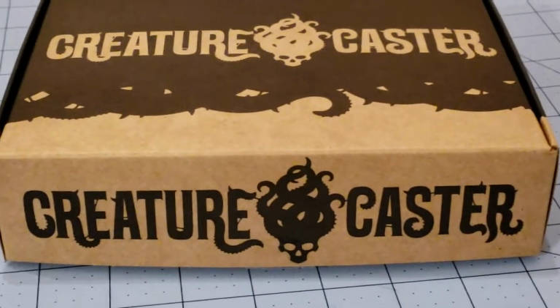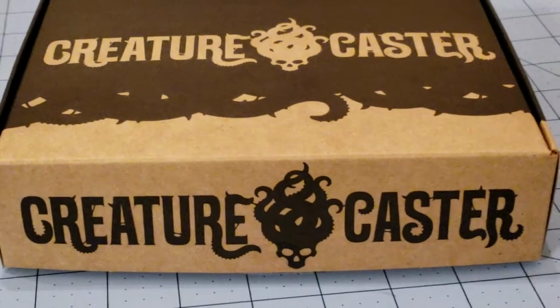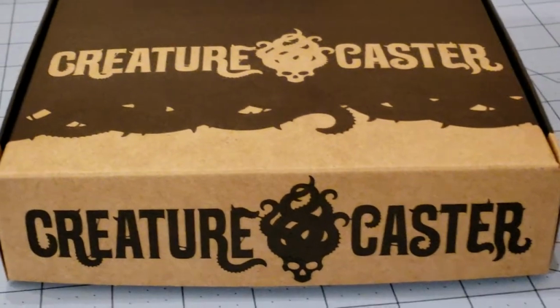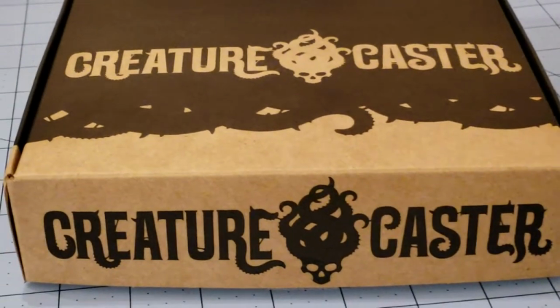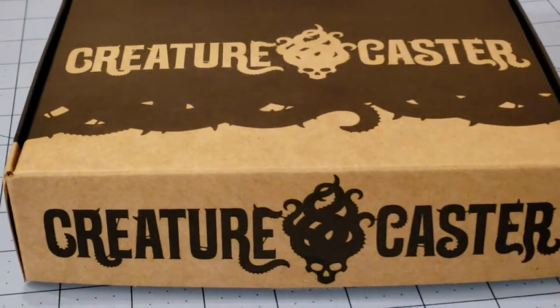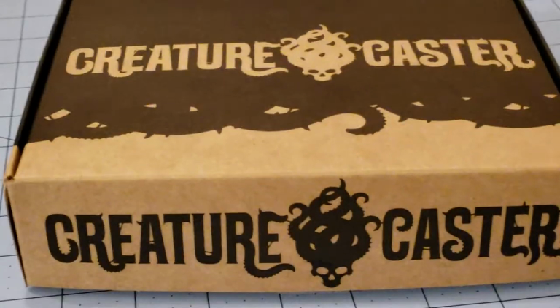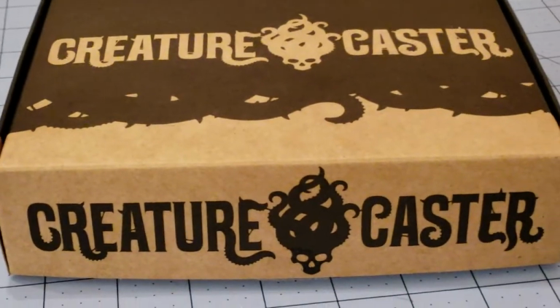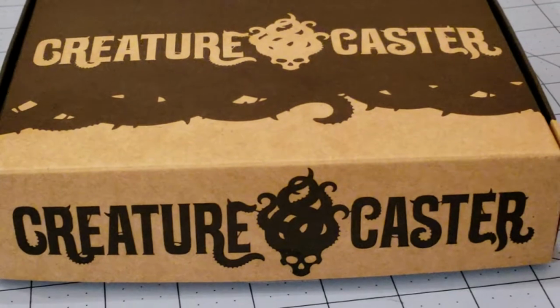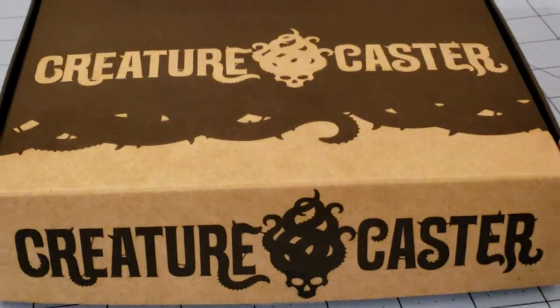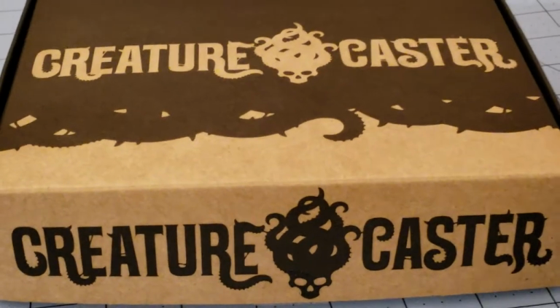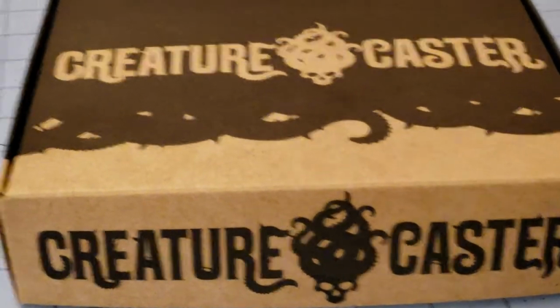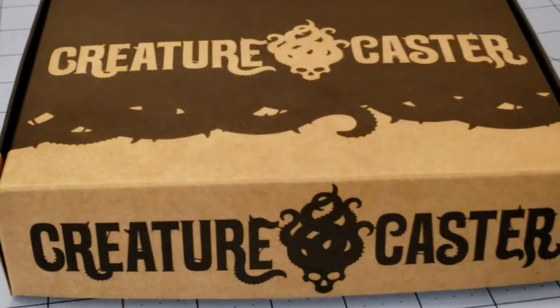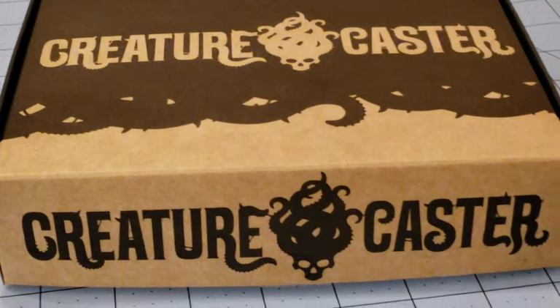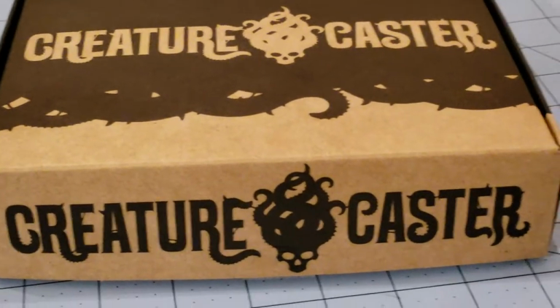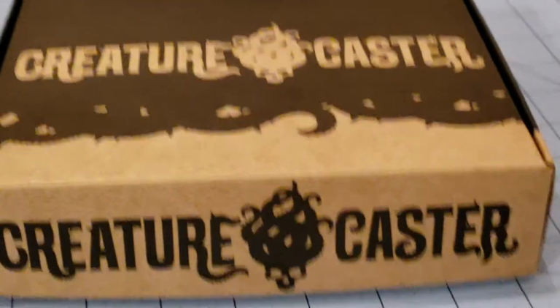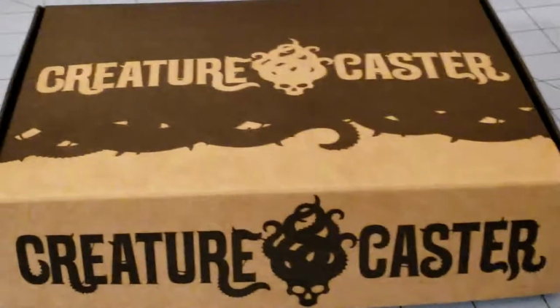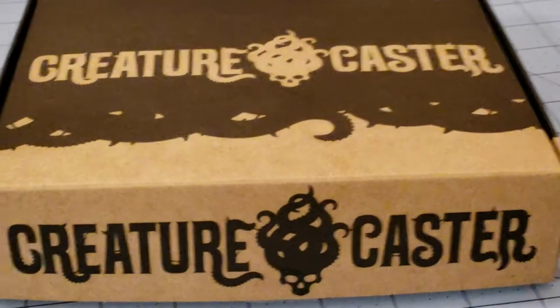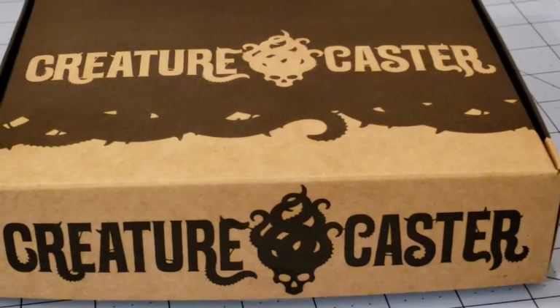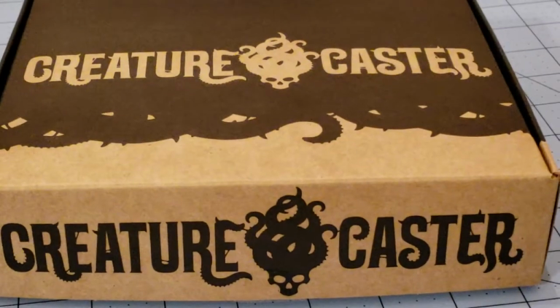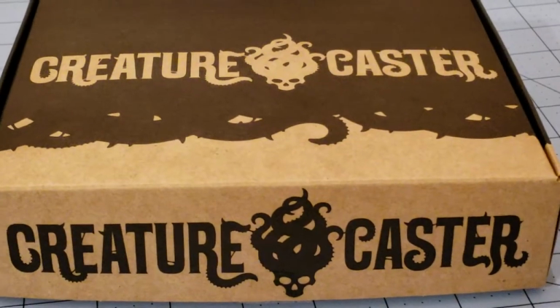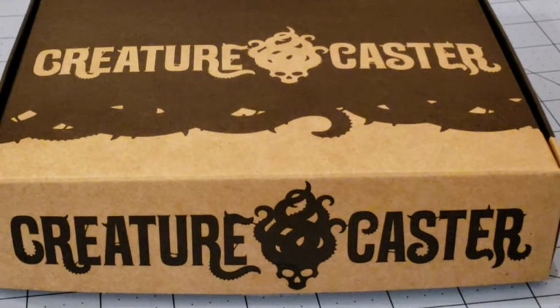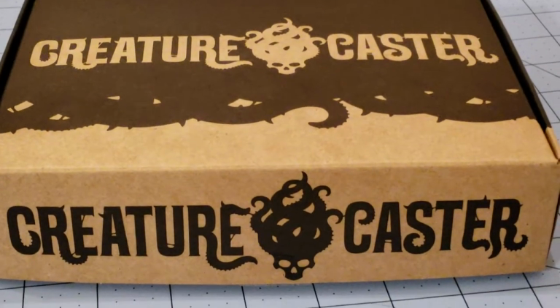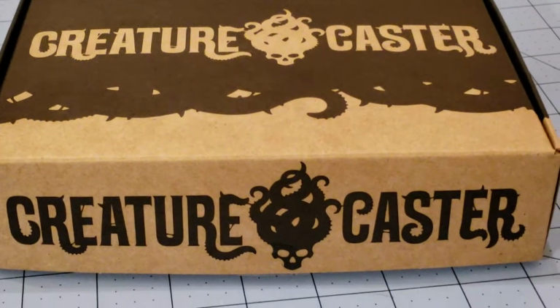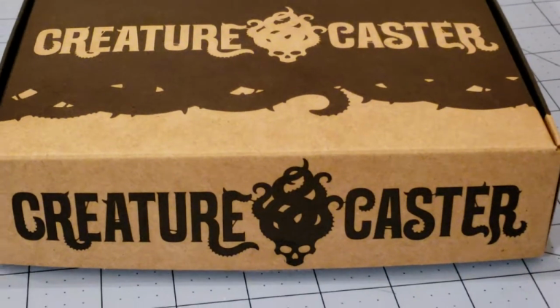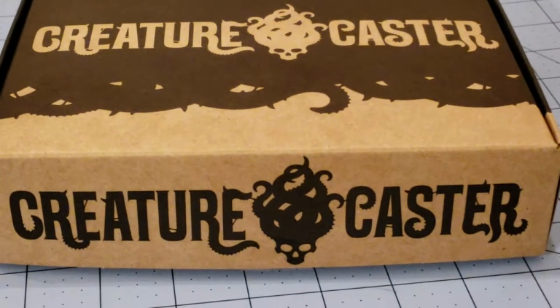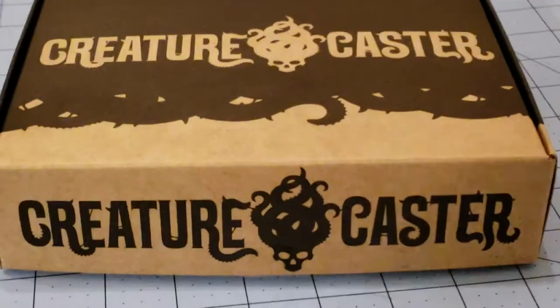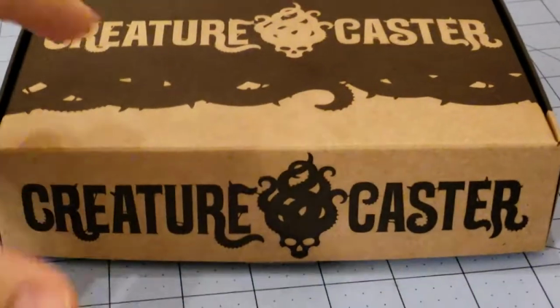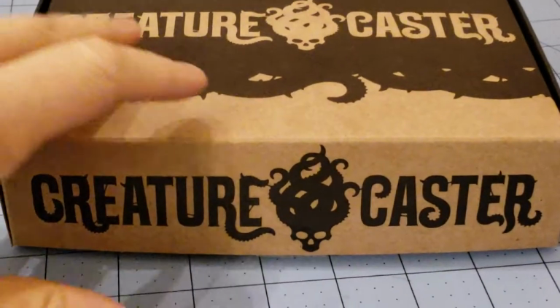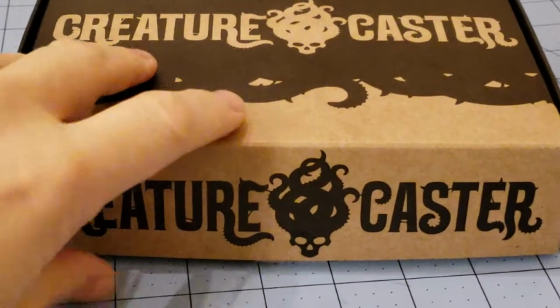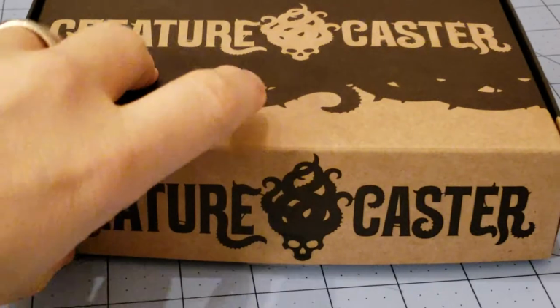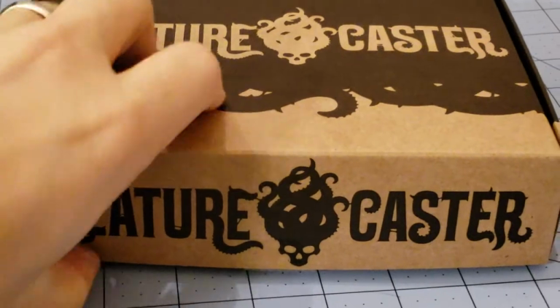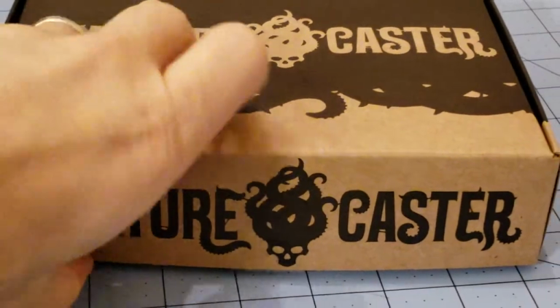This nondescript looking box holds what is their newest model, the Lord of Sorrows. Let's see just what I've gotten myself into this time.